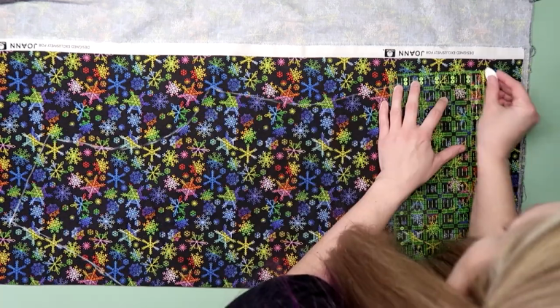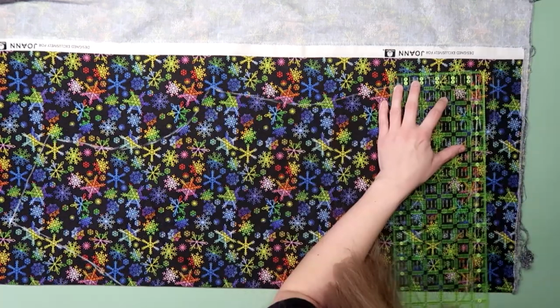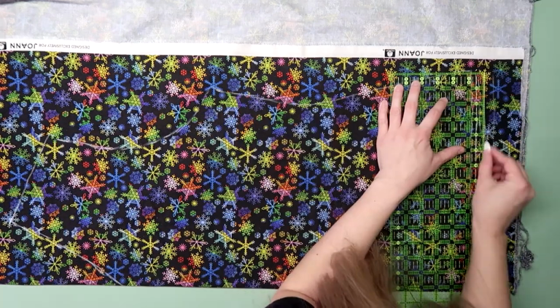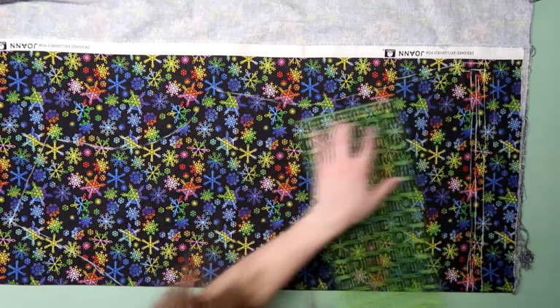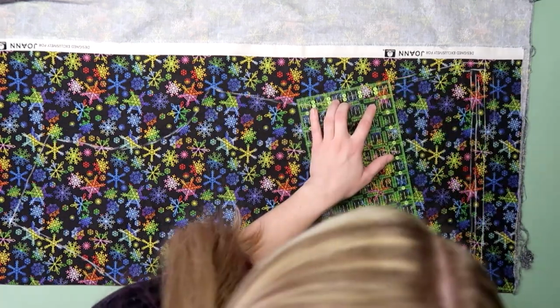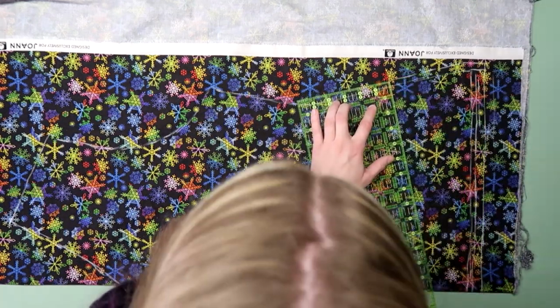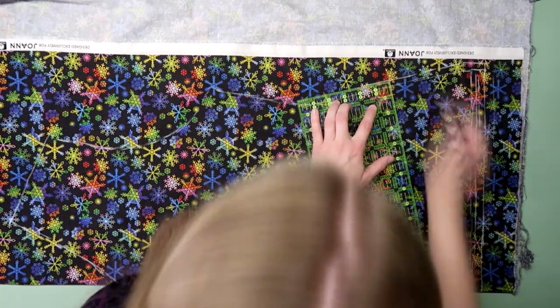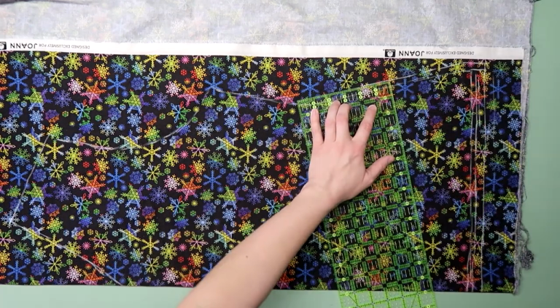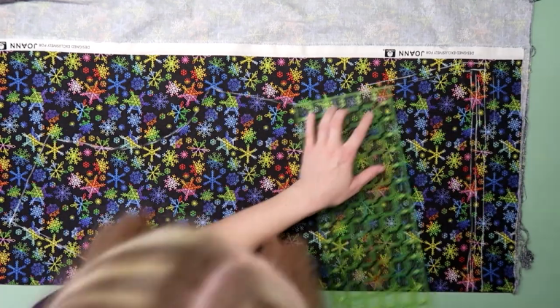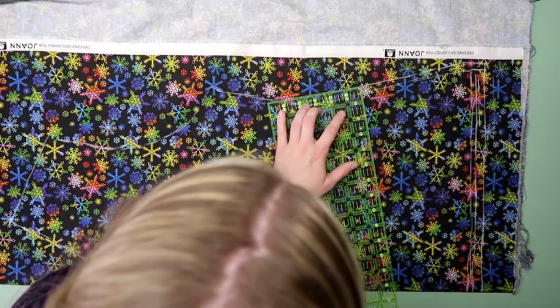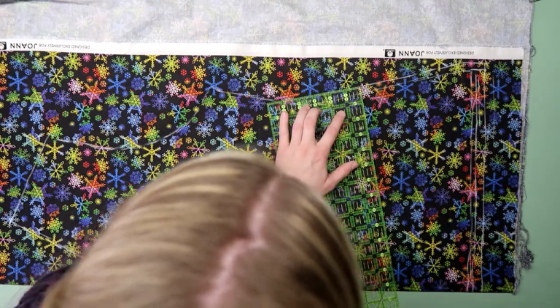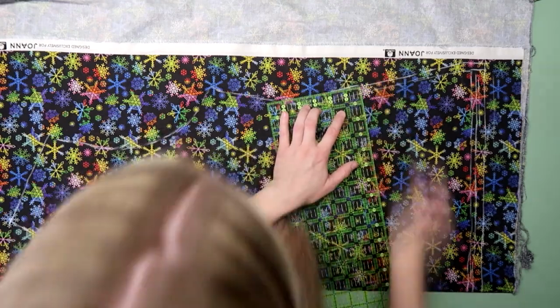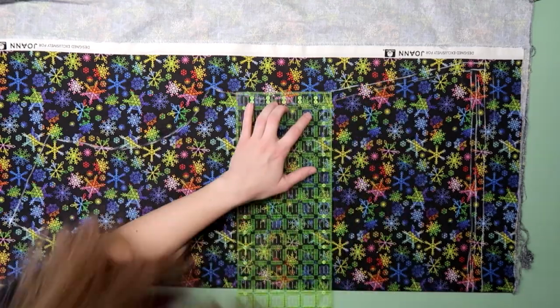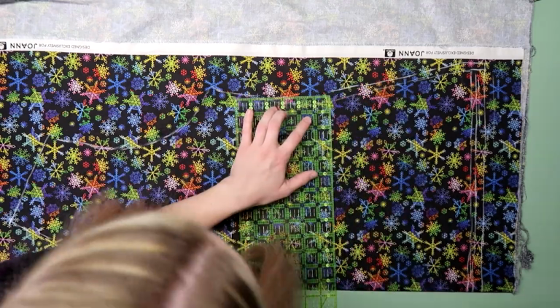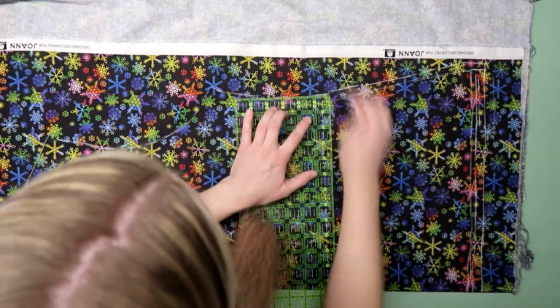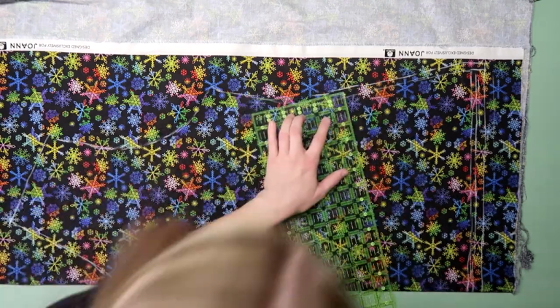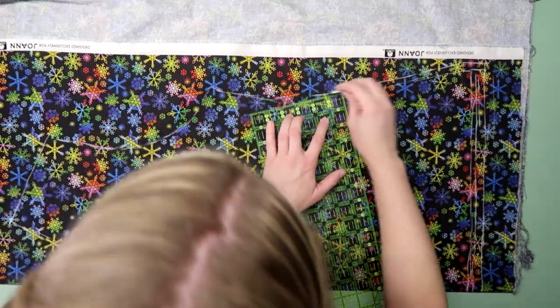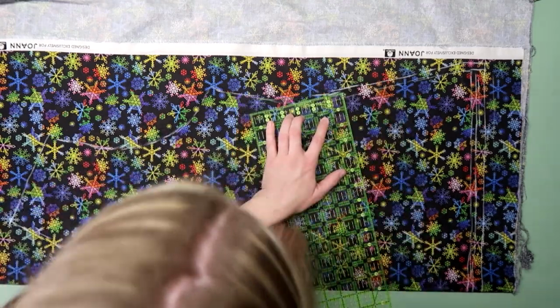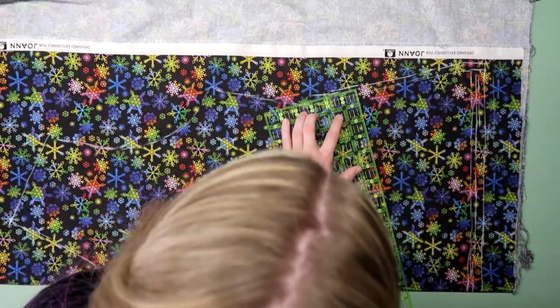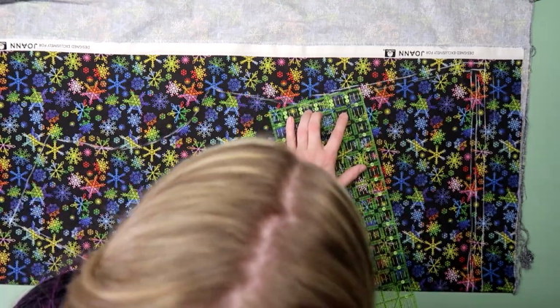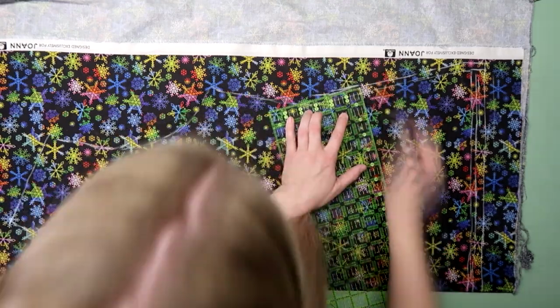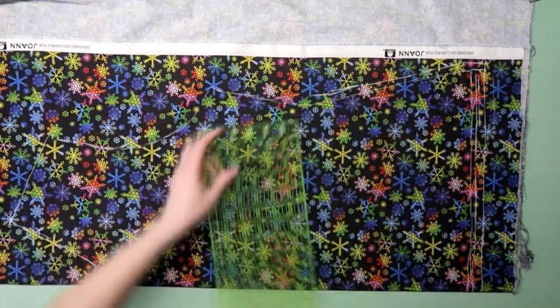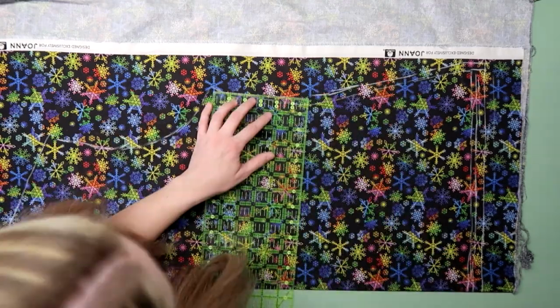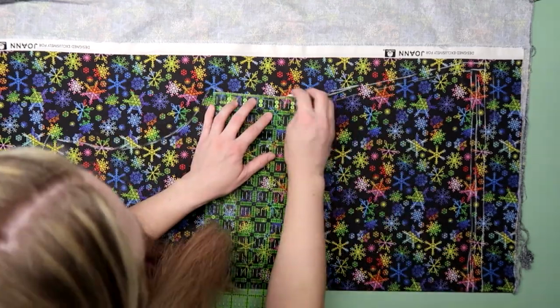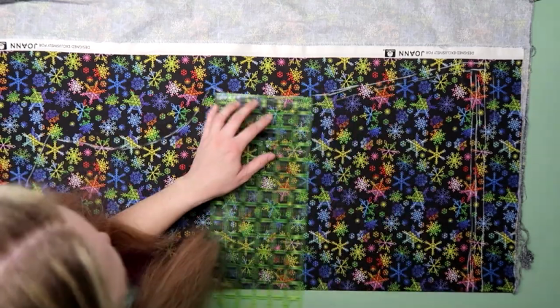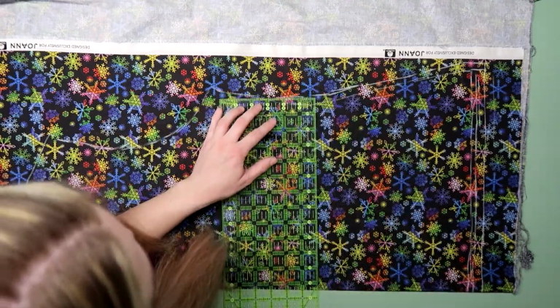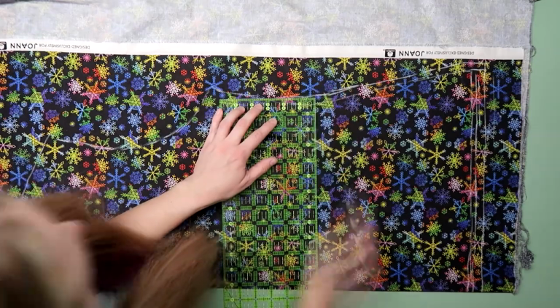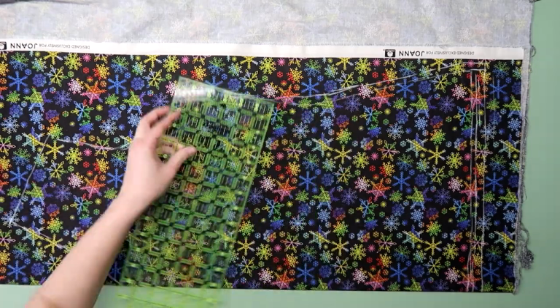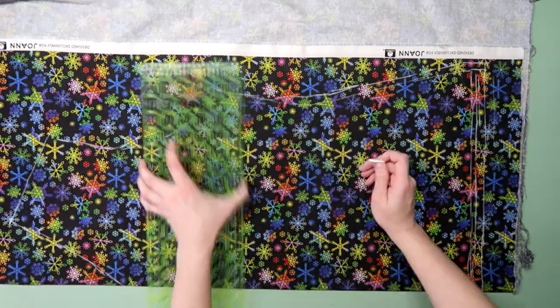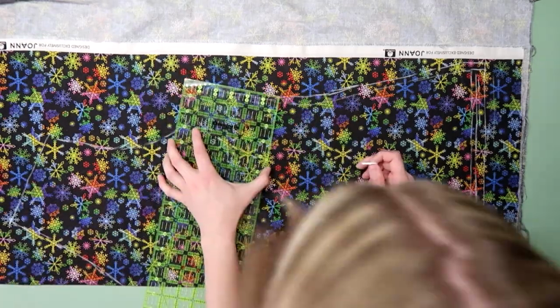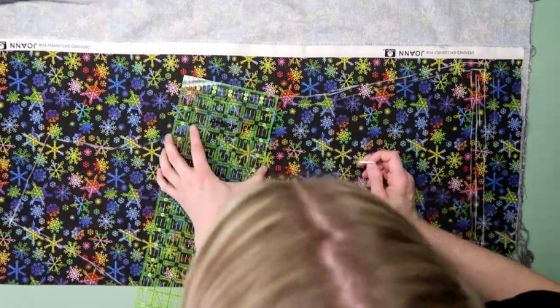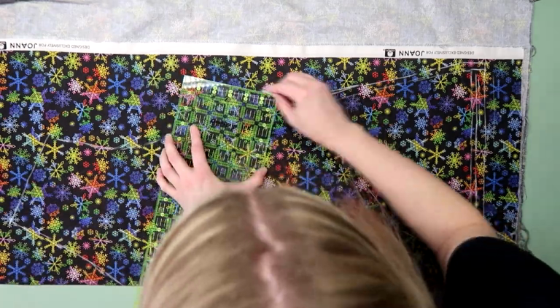Then I went back and added a seam allowance and cut it out. I did this by marking little dots along the edge at the length I wanted the seam allowance to be, and then connected them together with tailor's chalk.